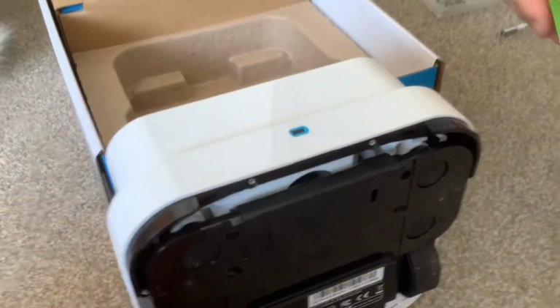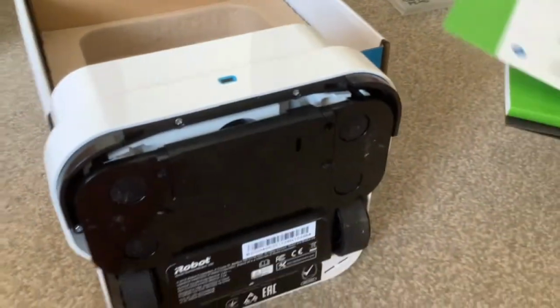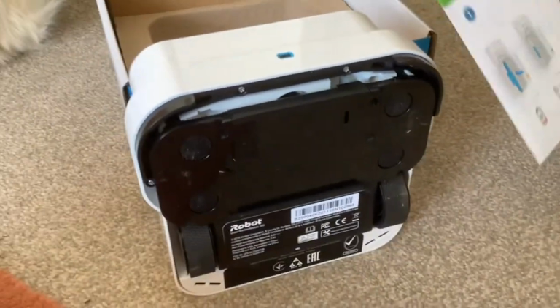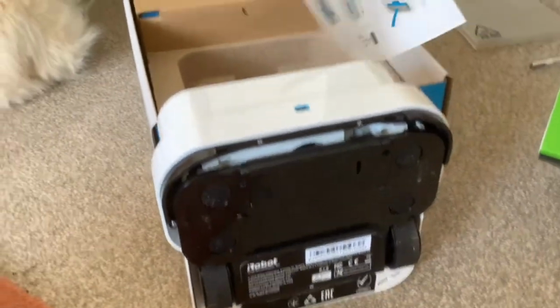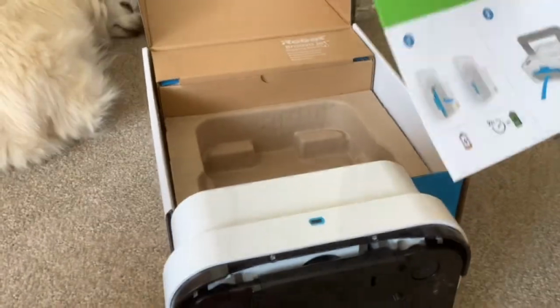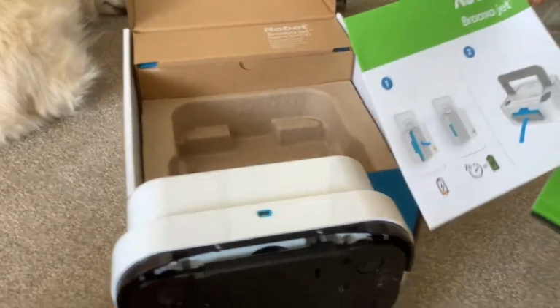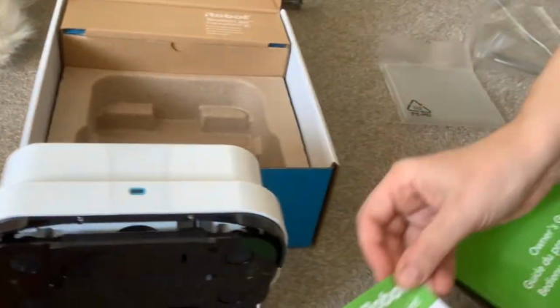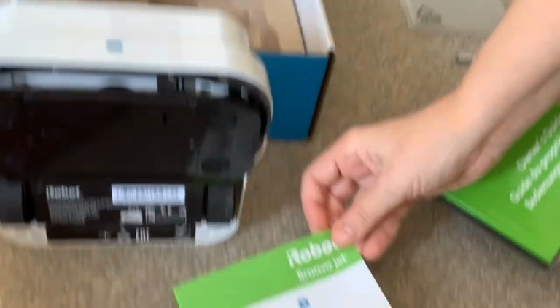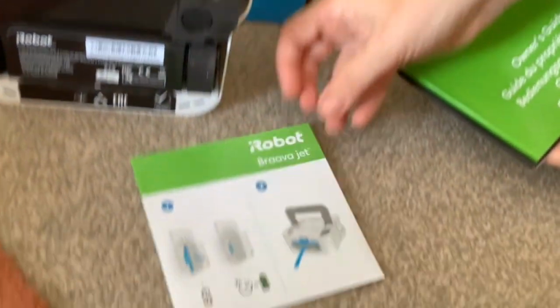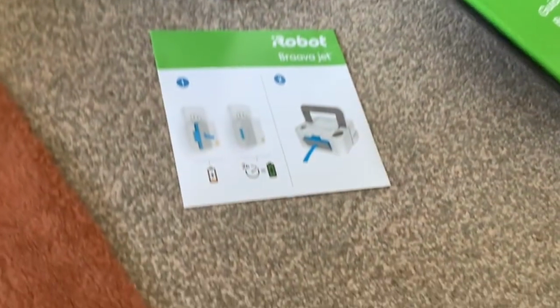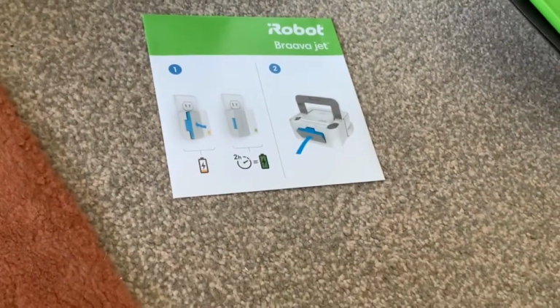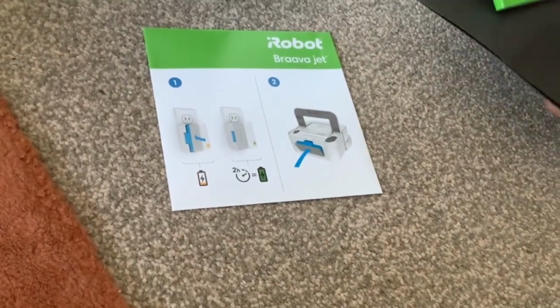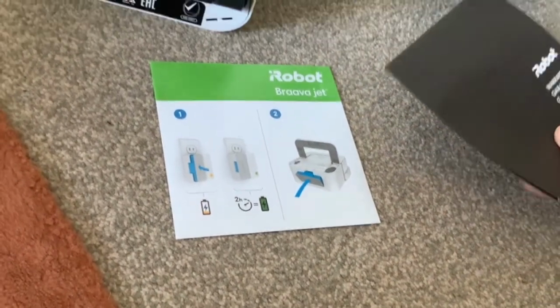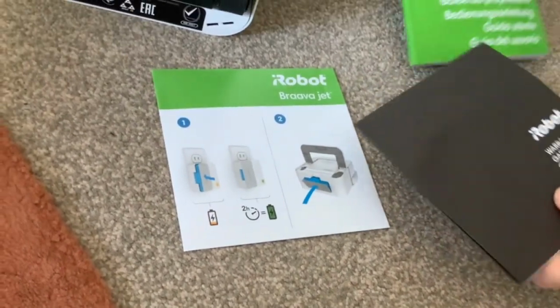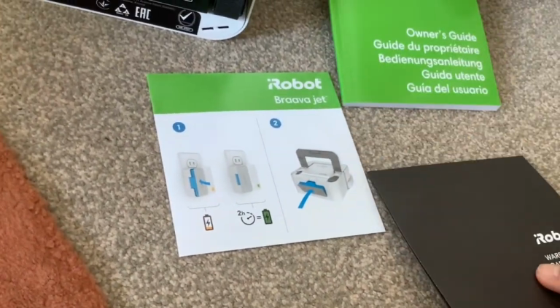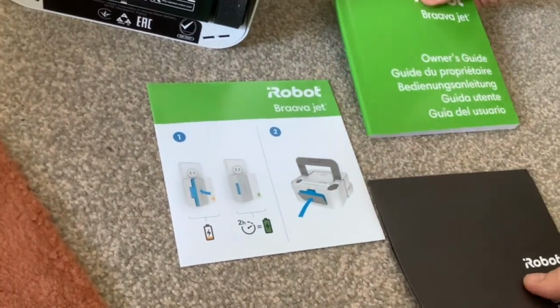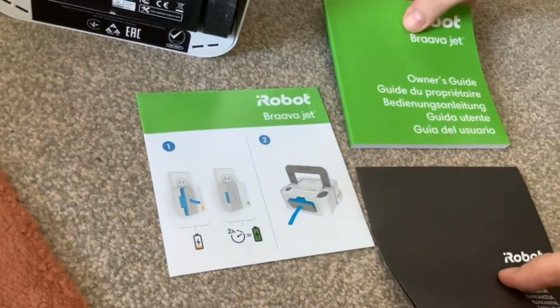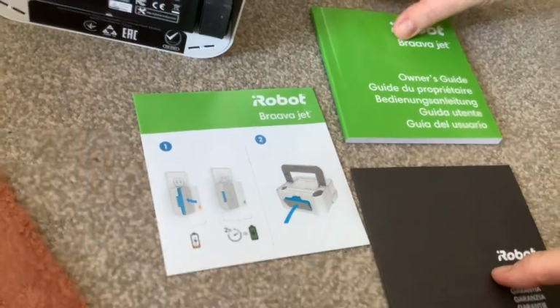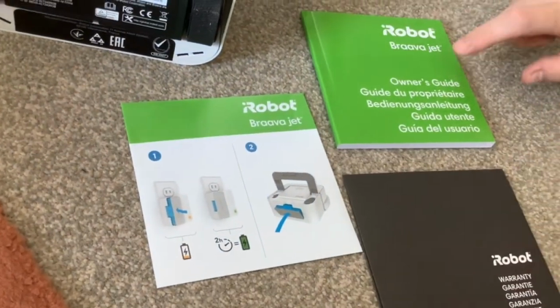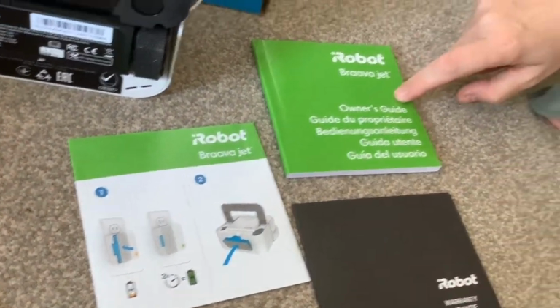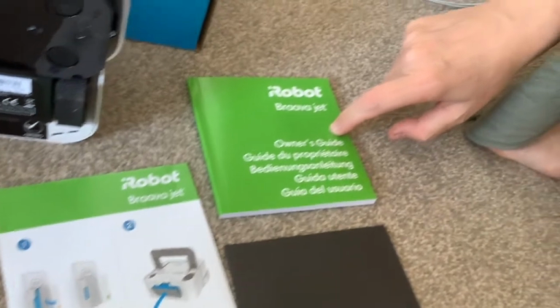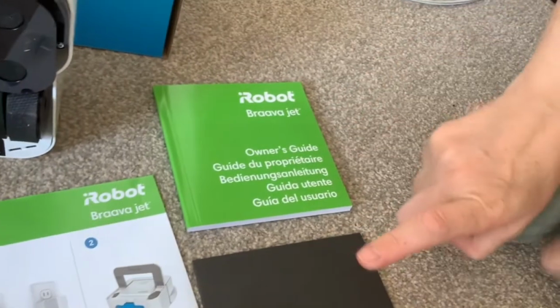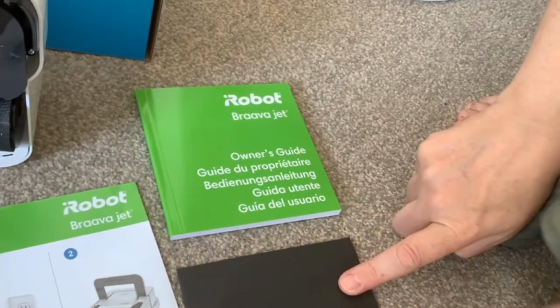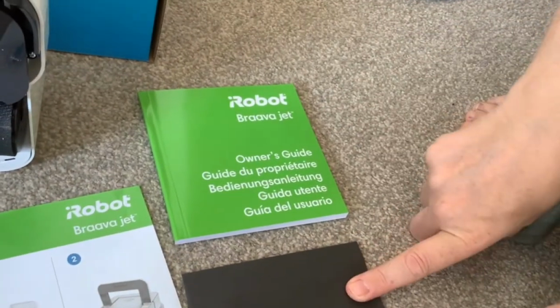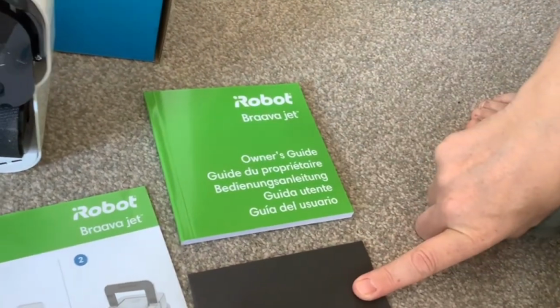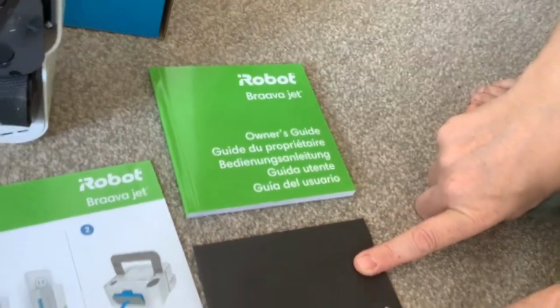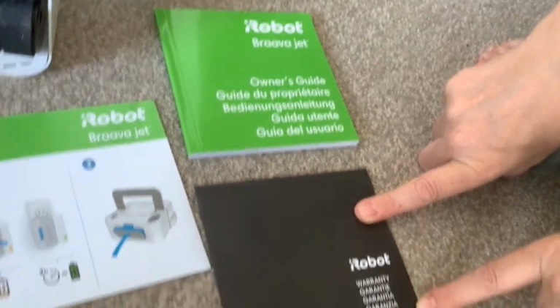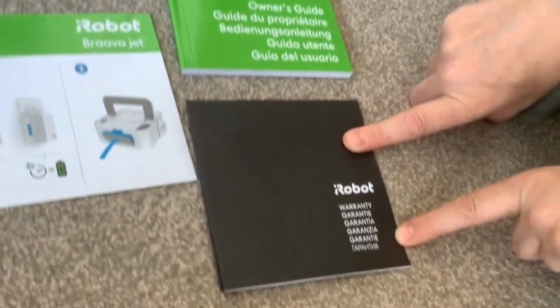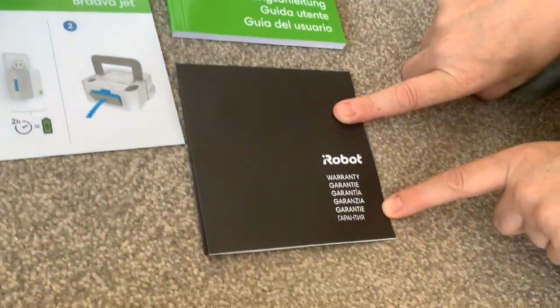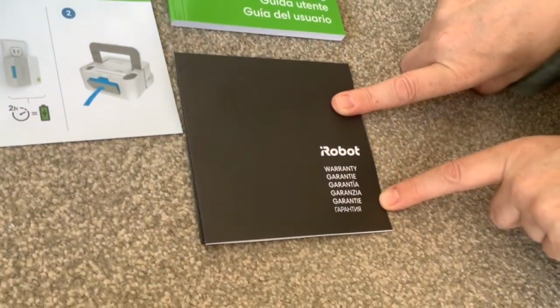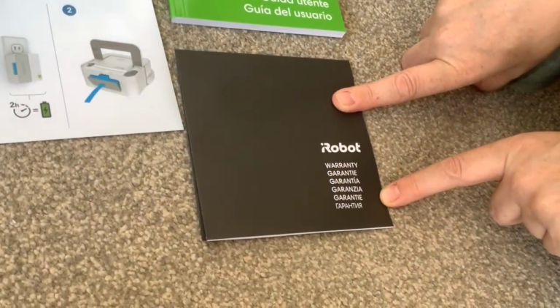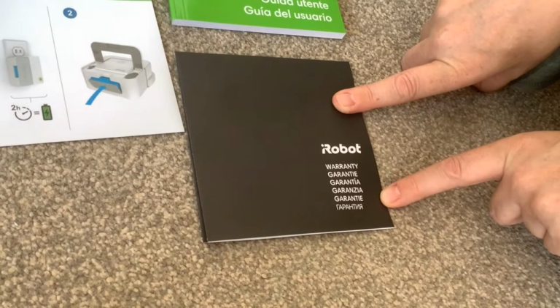You get this little quick start guide, warranty, and owner's guide. The warranty is for five years — that's exceptional, isn't it?